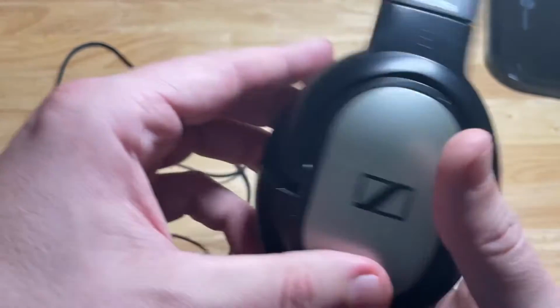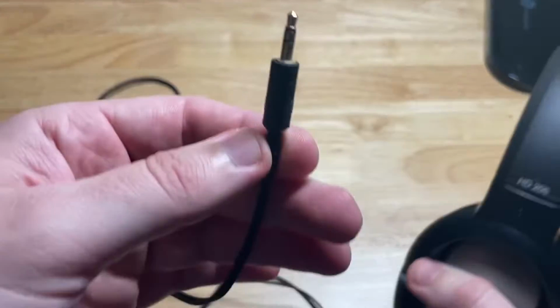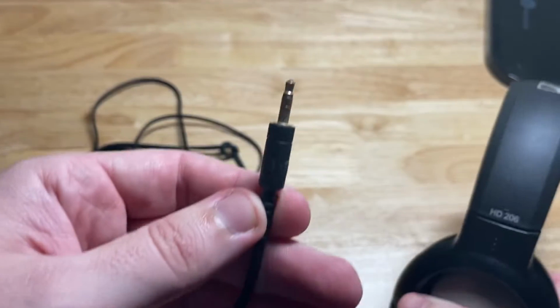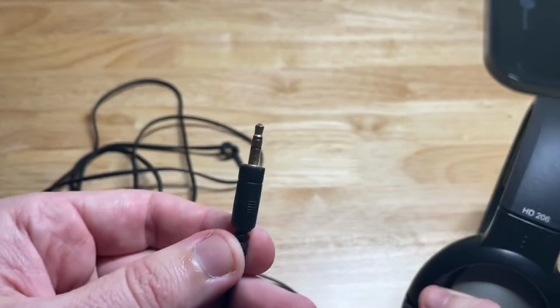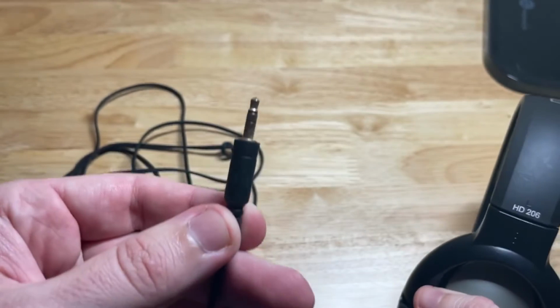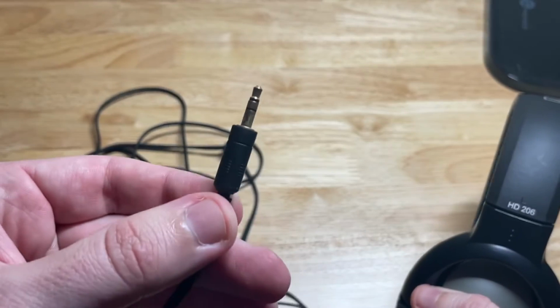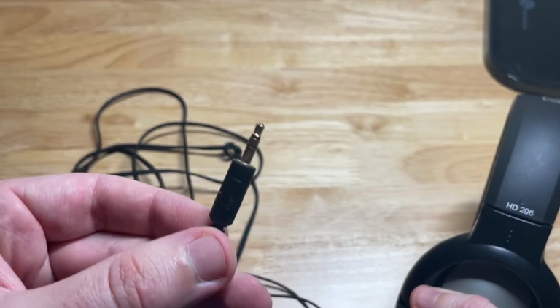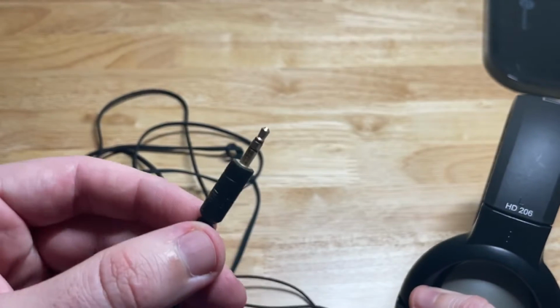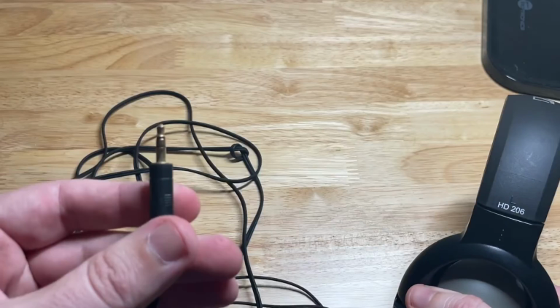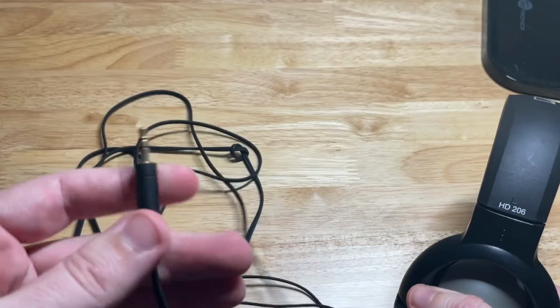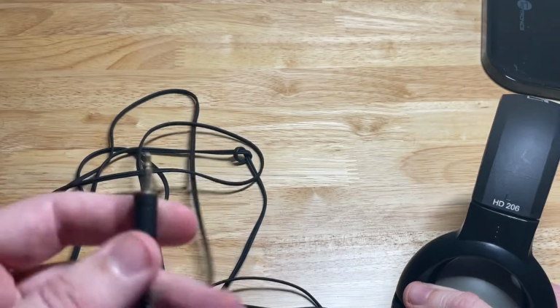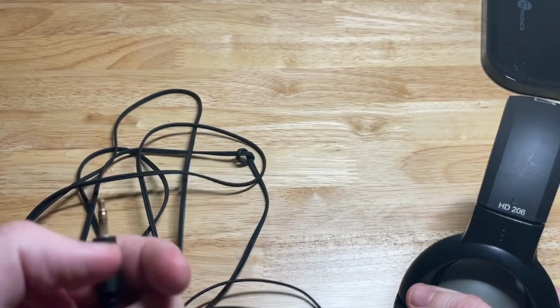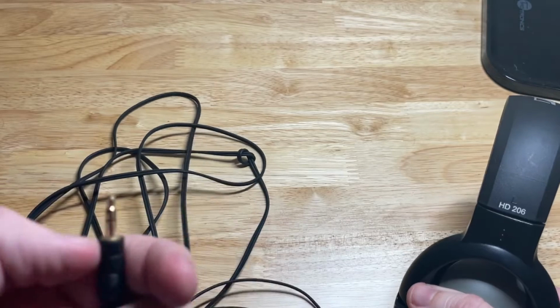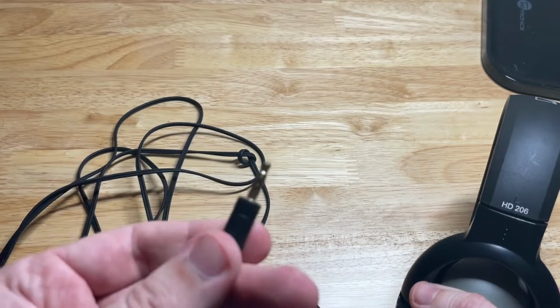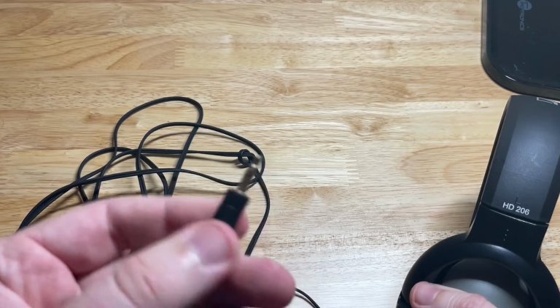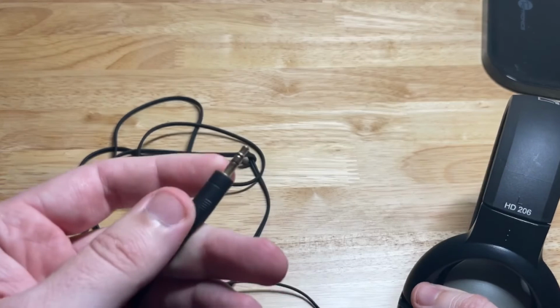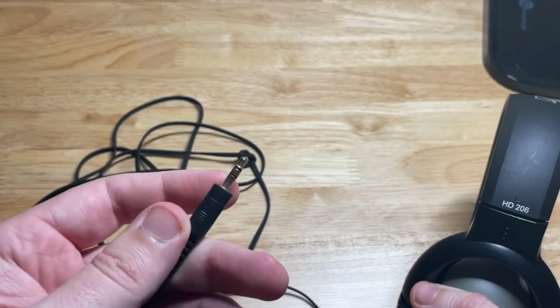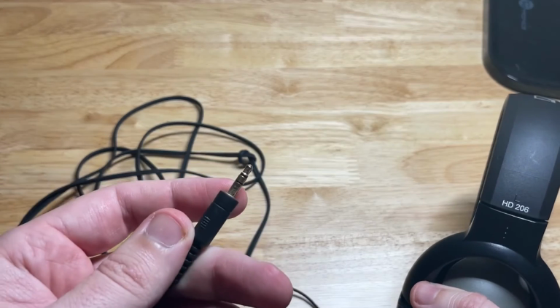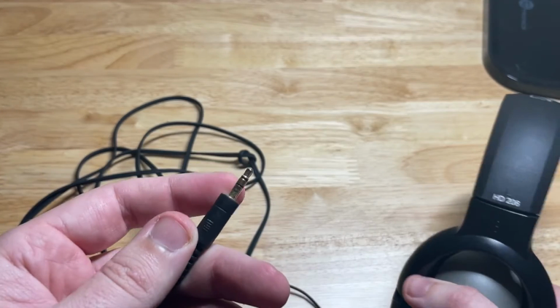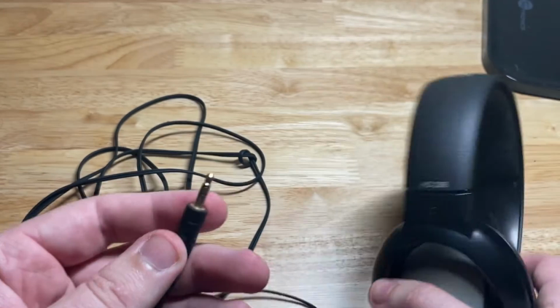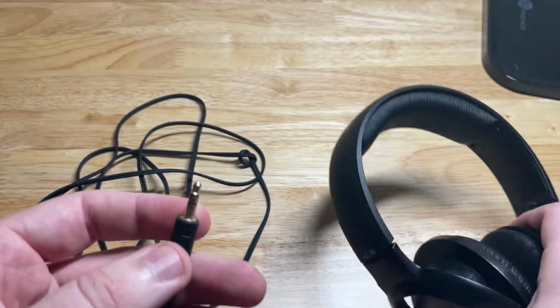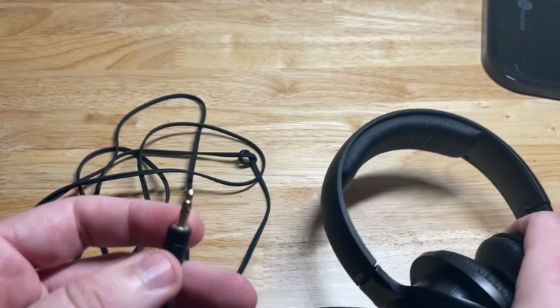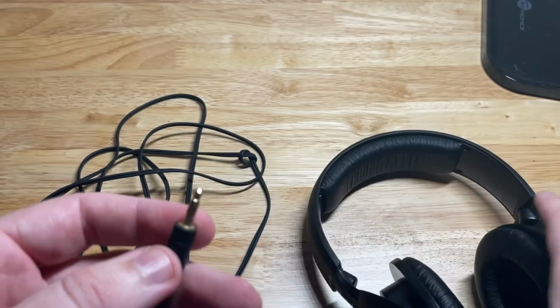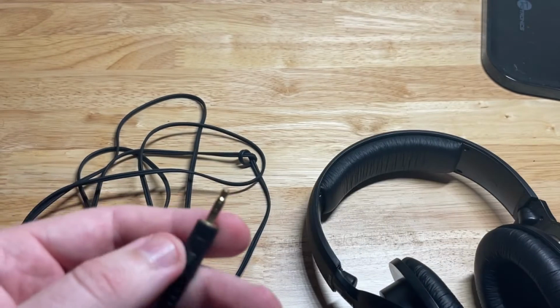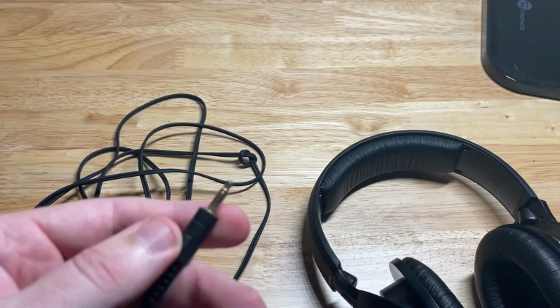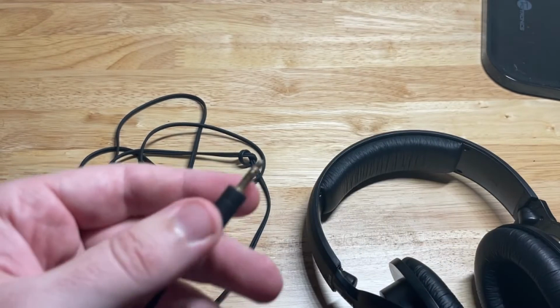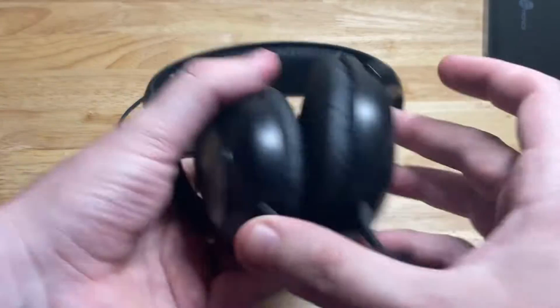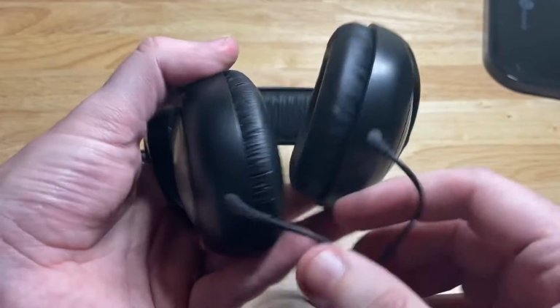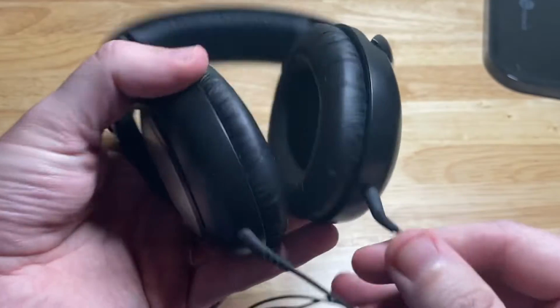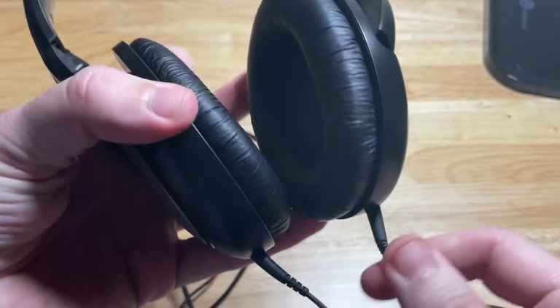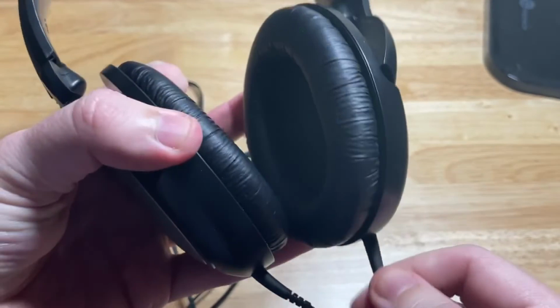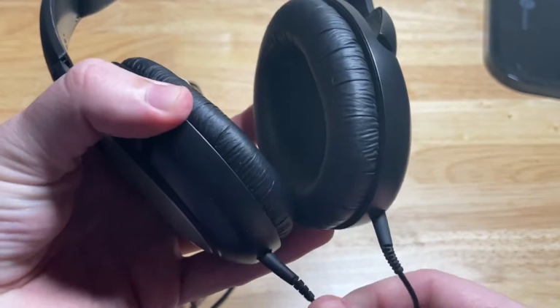It just has a 3.5 millimeter jack, and you will need a quarter inch adapter if you're going to use this in an audio interface. The cable is not detachable.